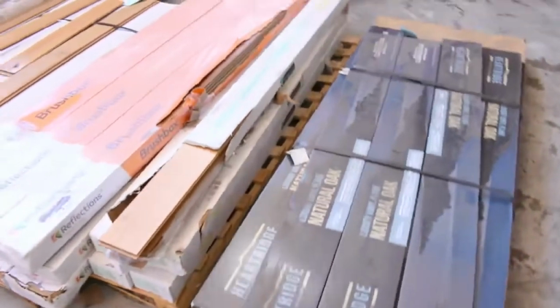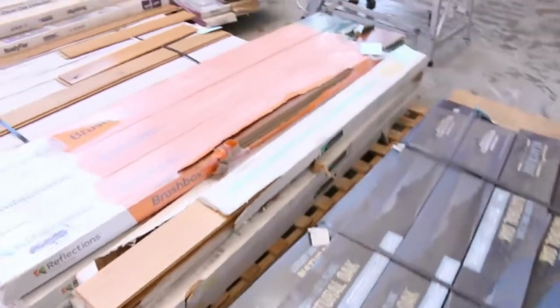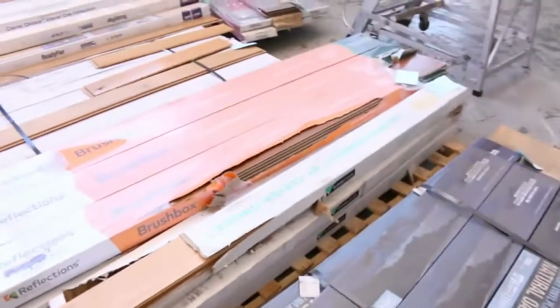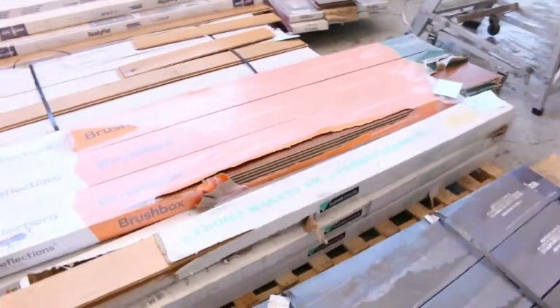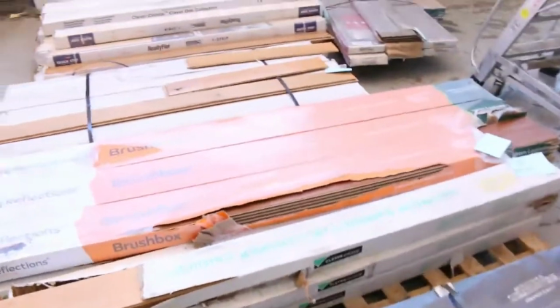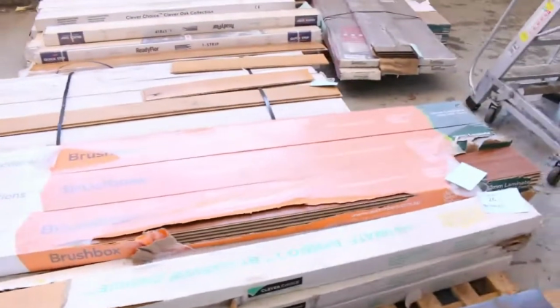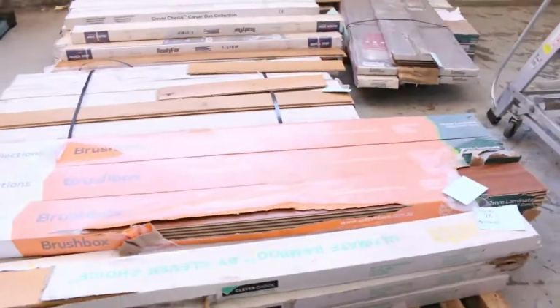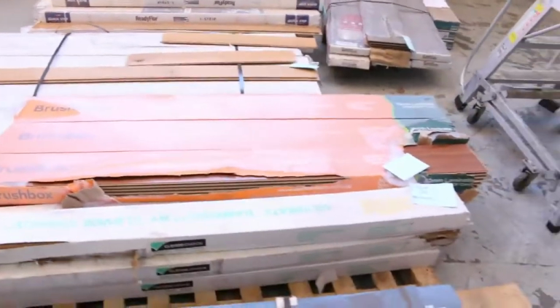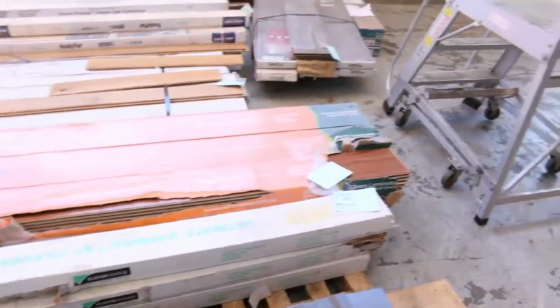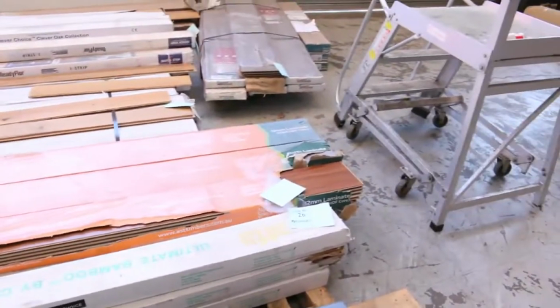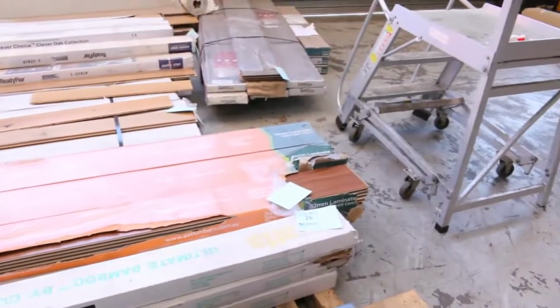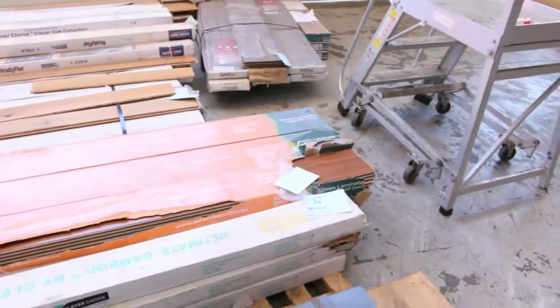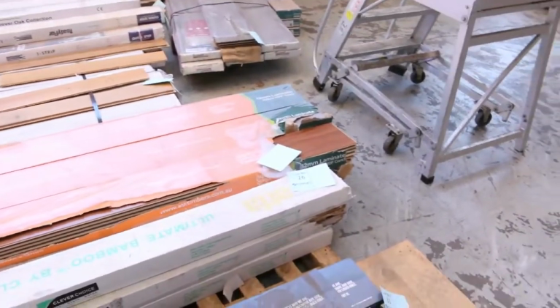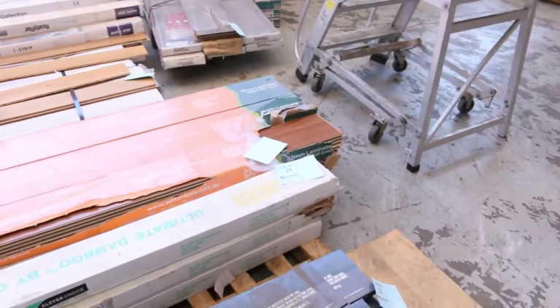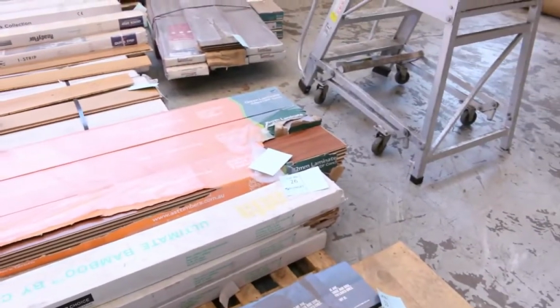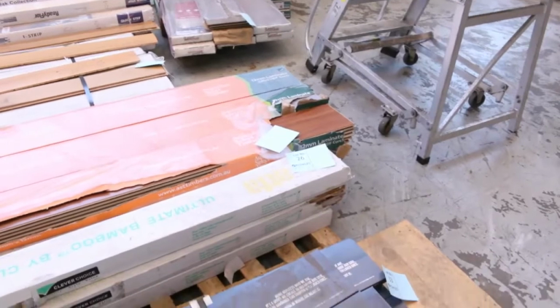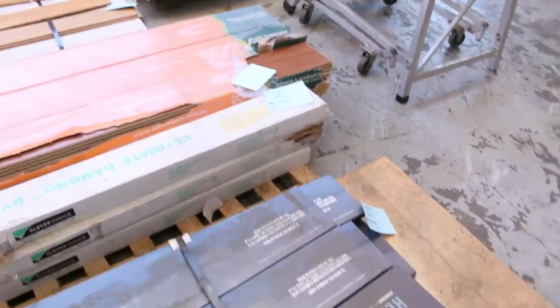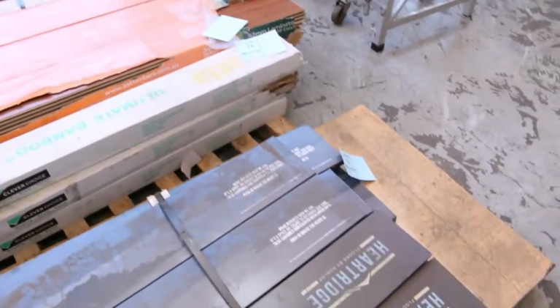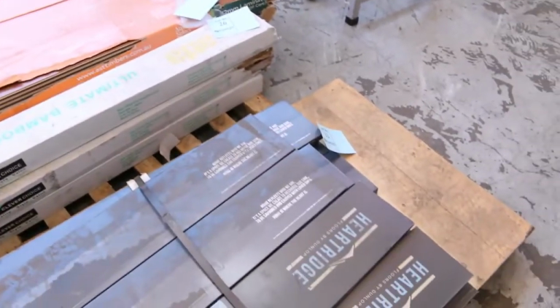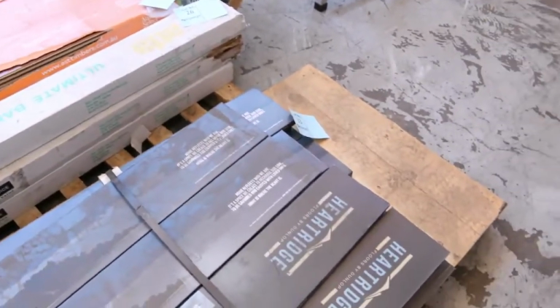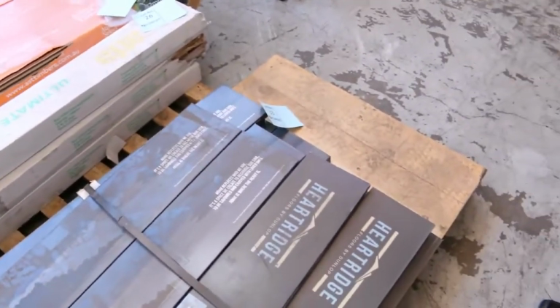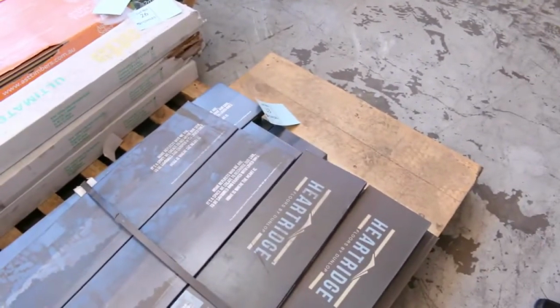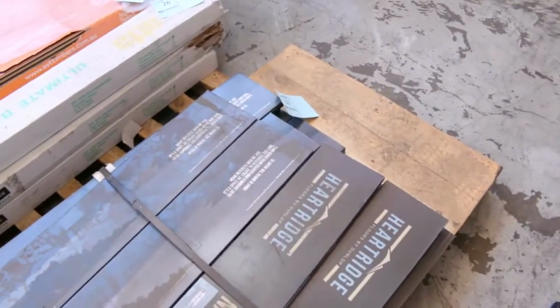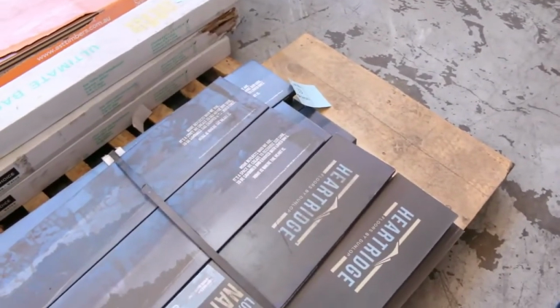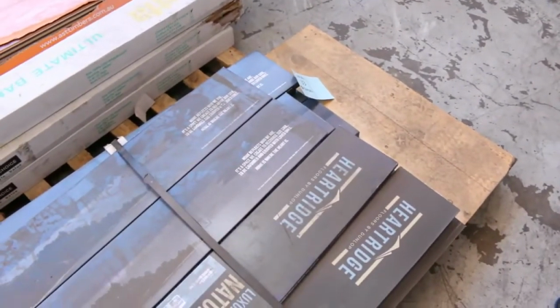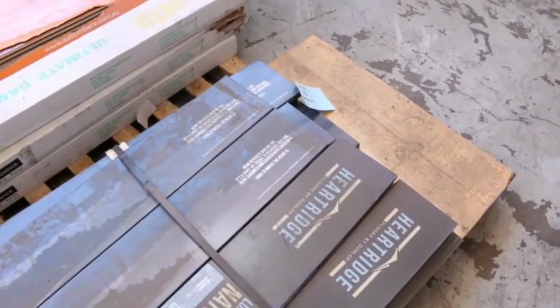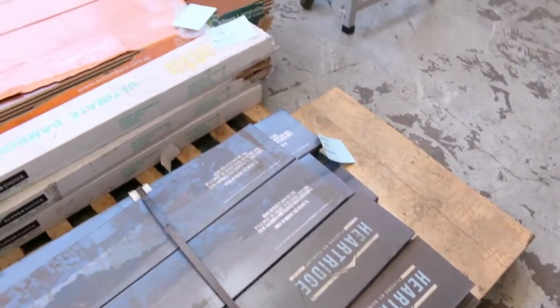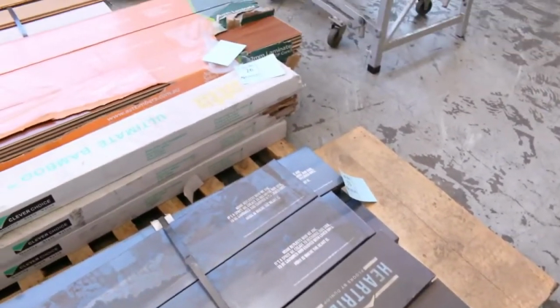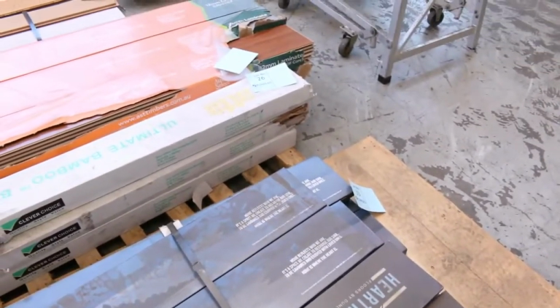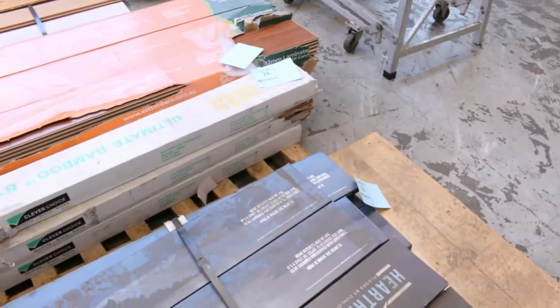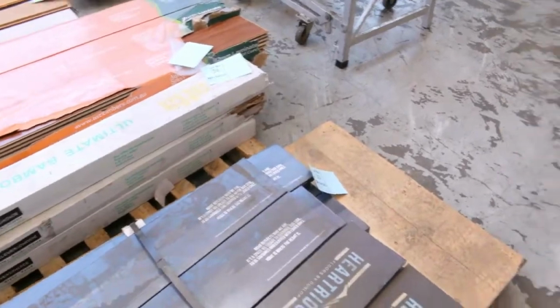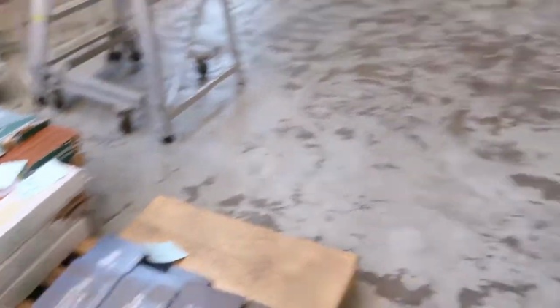We've got some floating floor to kick out and that will start from as low as $5 a square metre for the floating floor to try and turn over tomorrow. That's going to be great buying for someone who just wants a nice little room lot size. I can even see some vinyl planks there too.